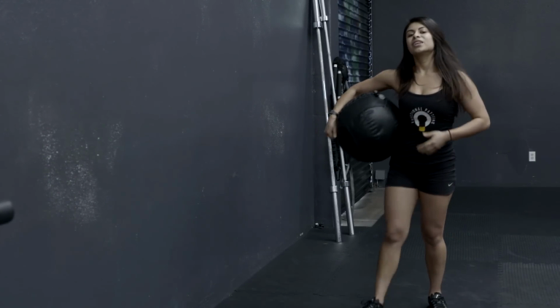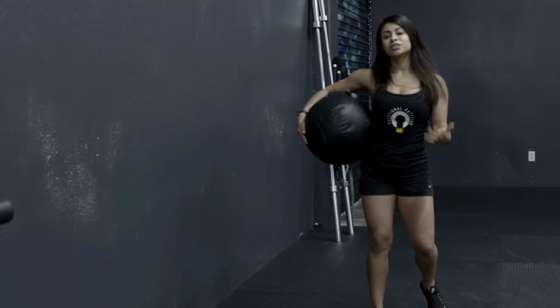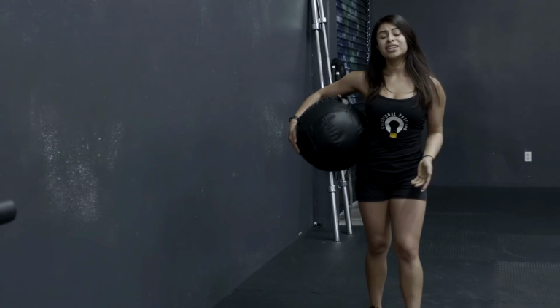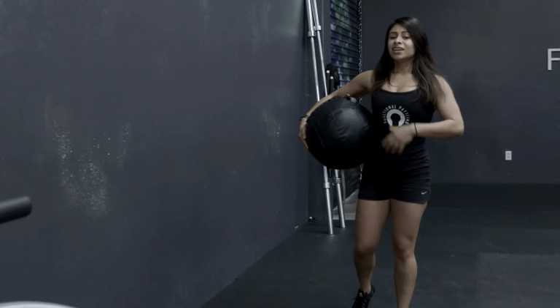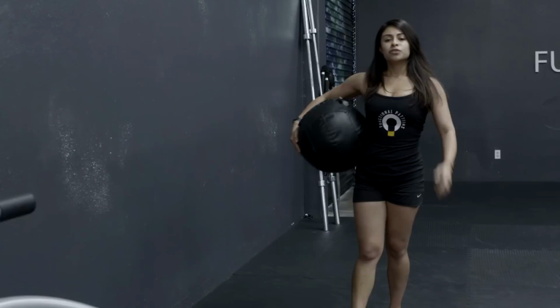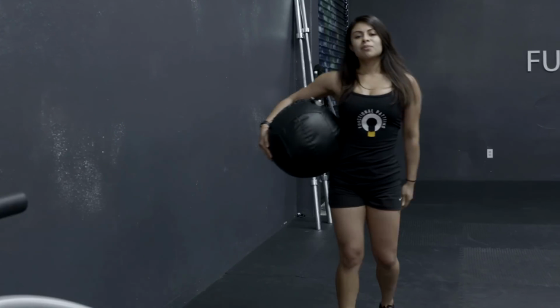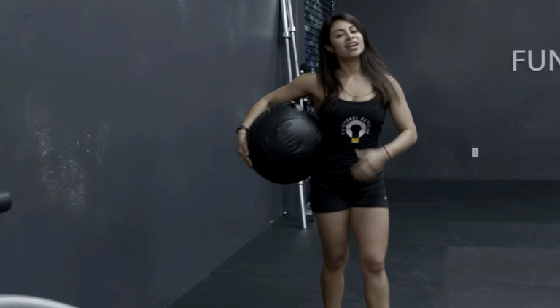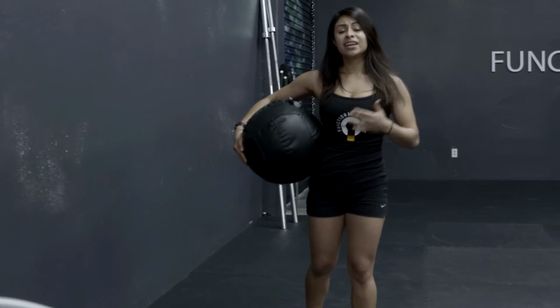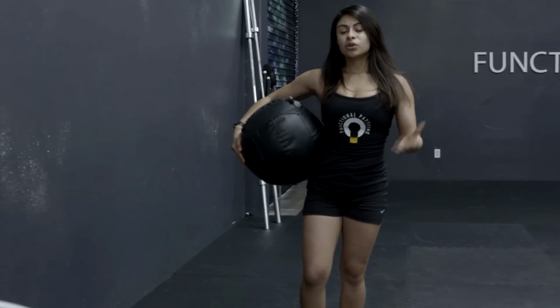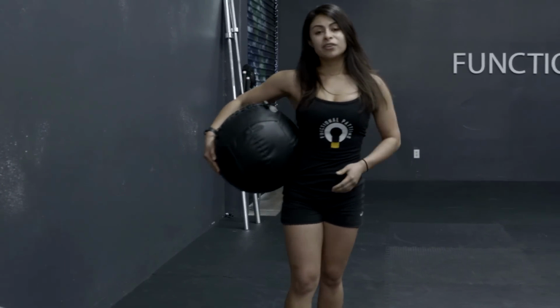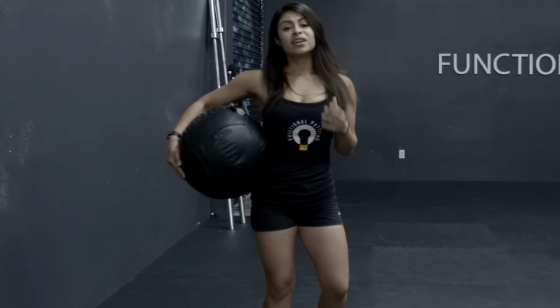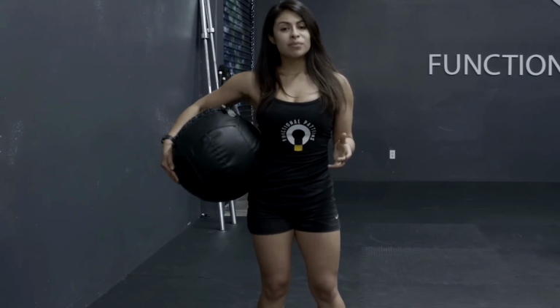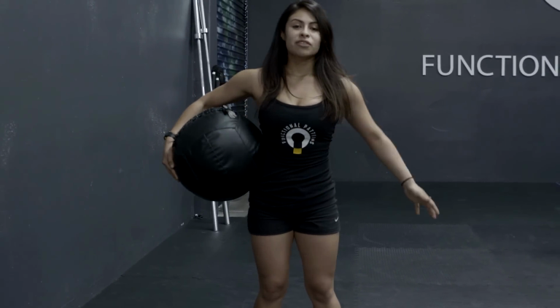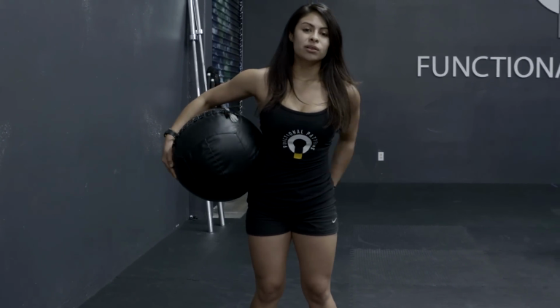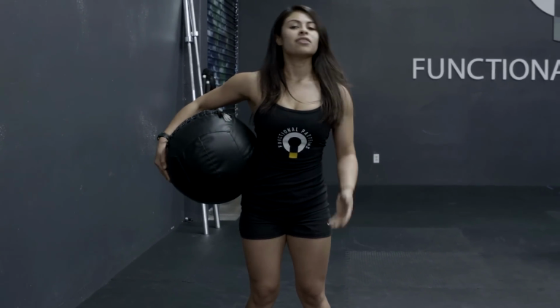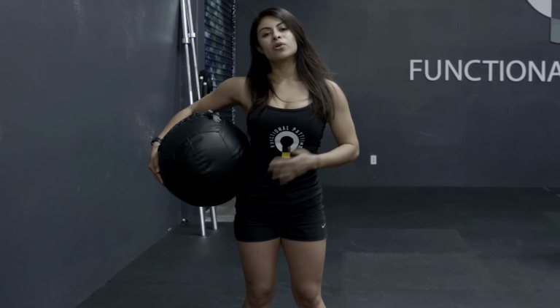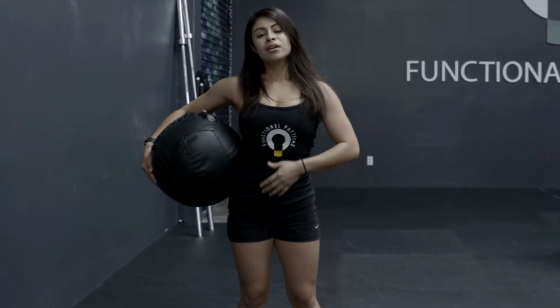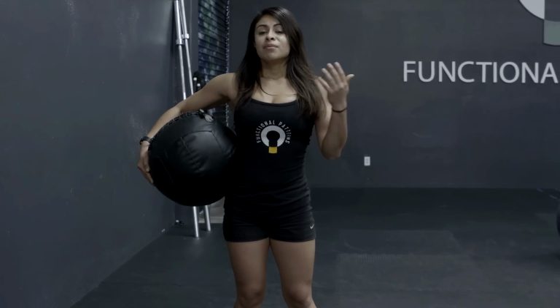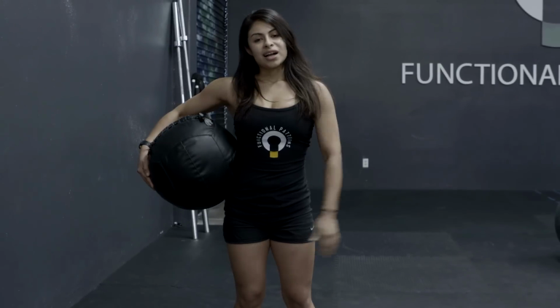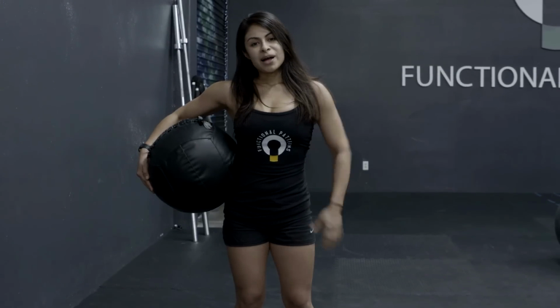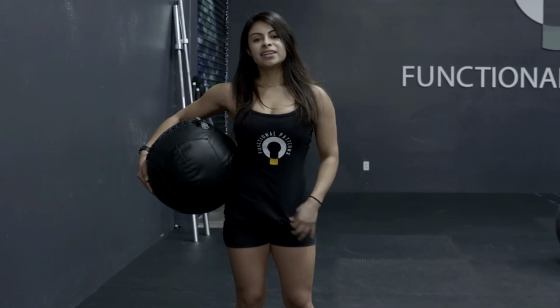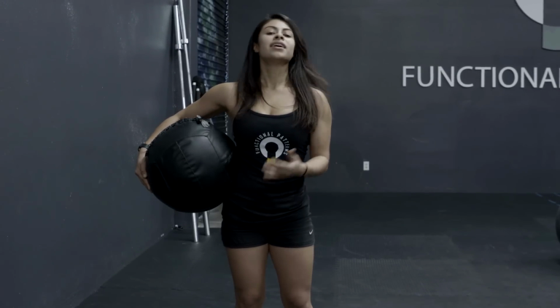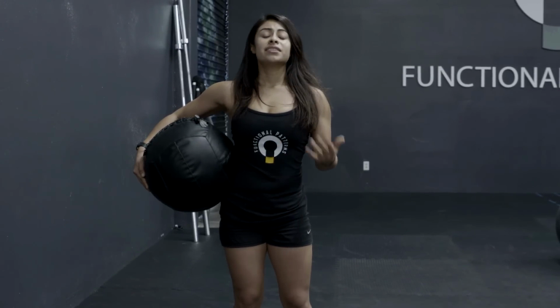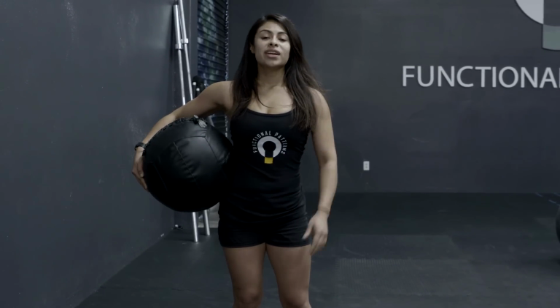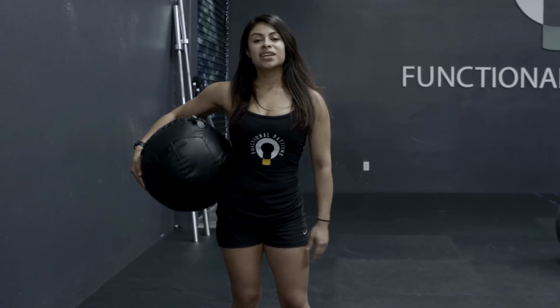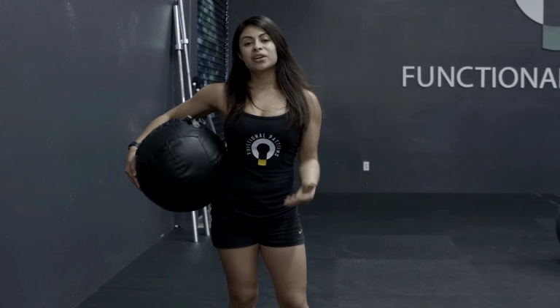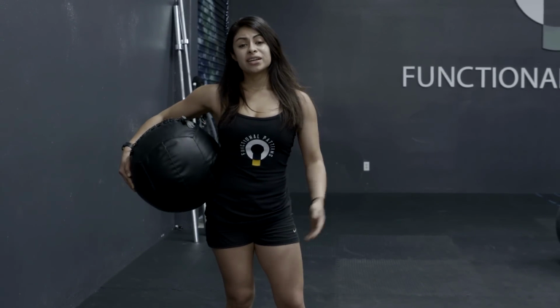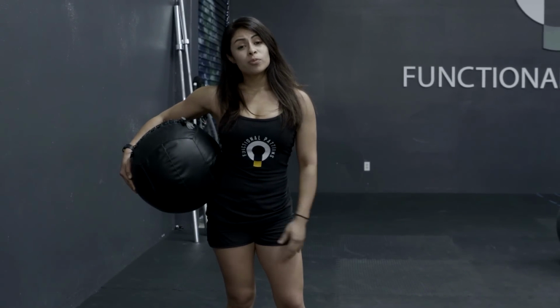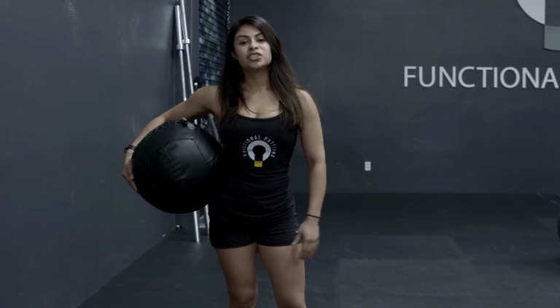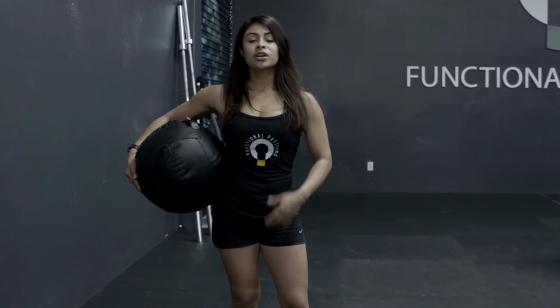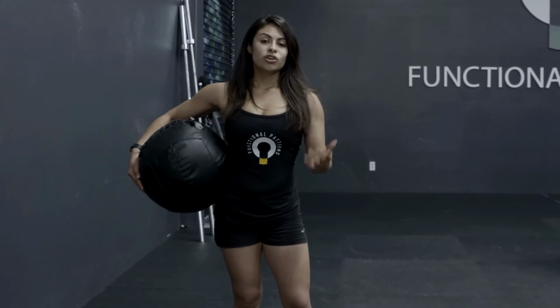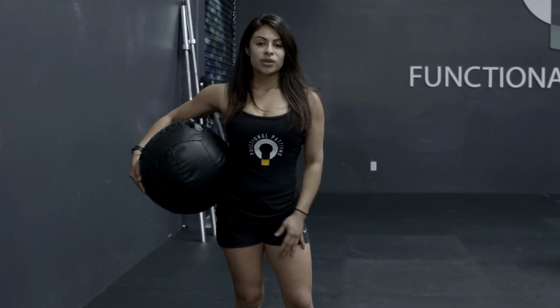As you guys will see, just a few reps and you're already feeling it in the right muscles. I feel my glutes, I feel my core, my thoracic spine. This is a great exercise that you could incorporate into your functional training.